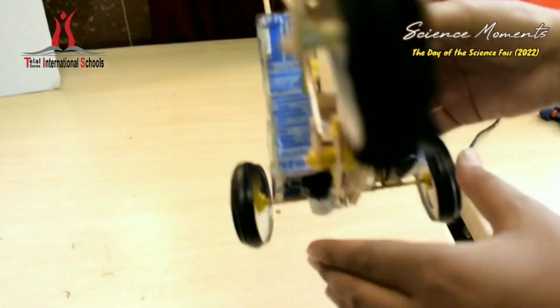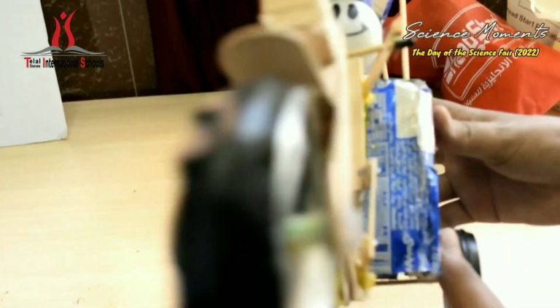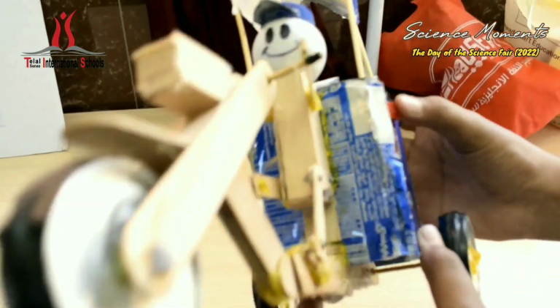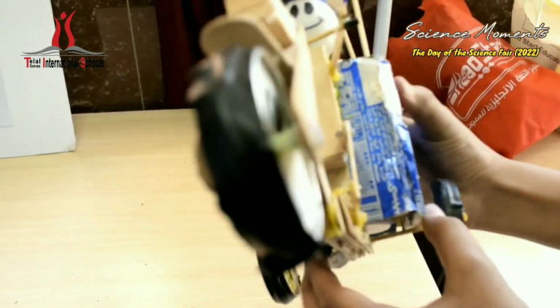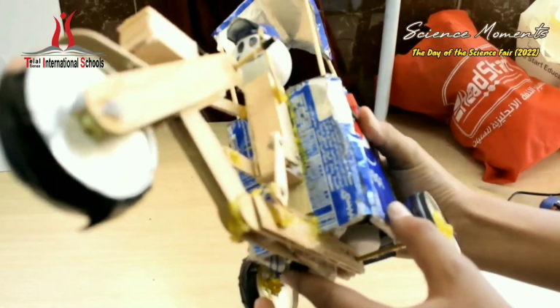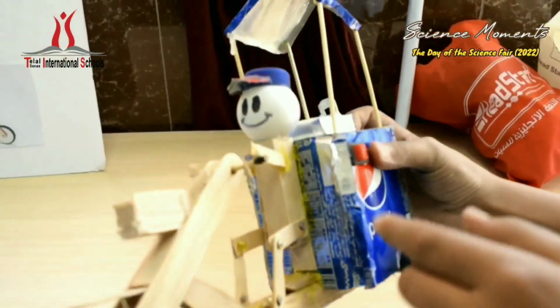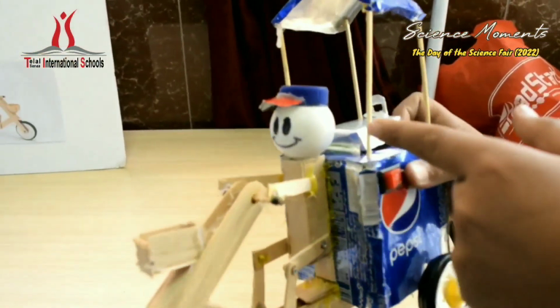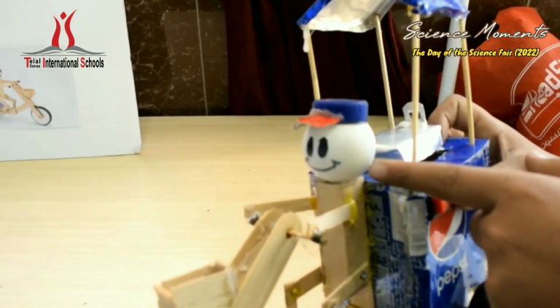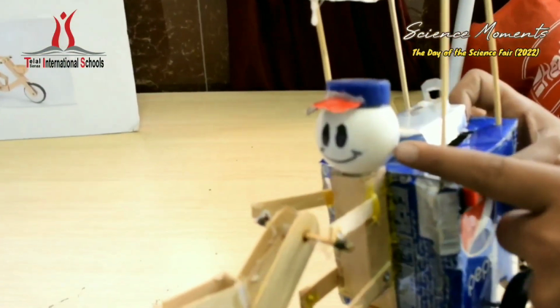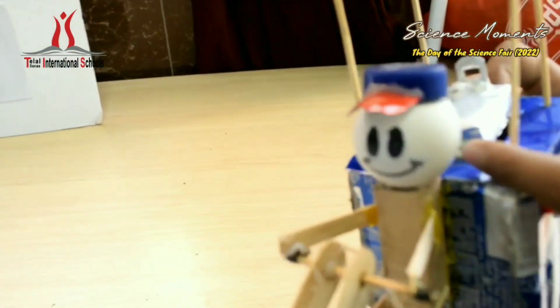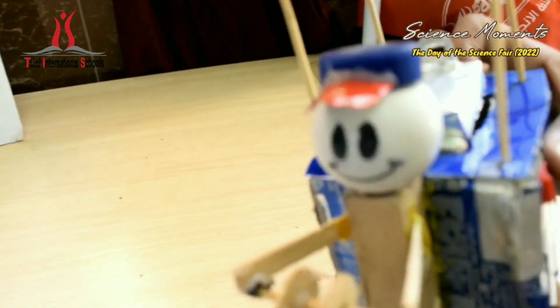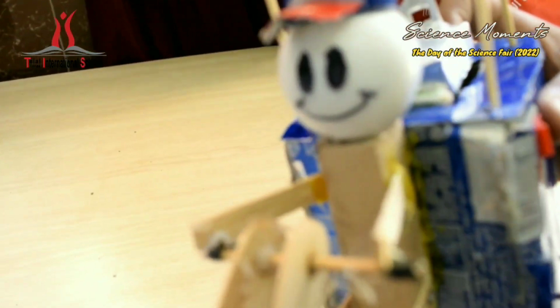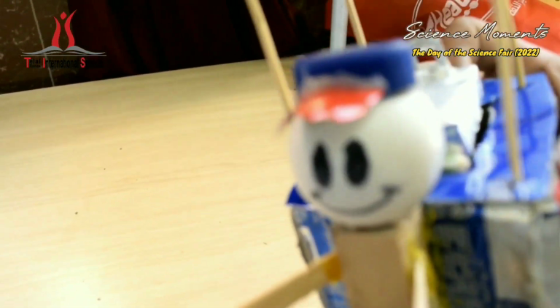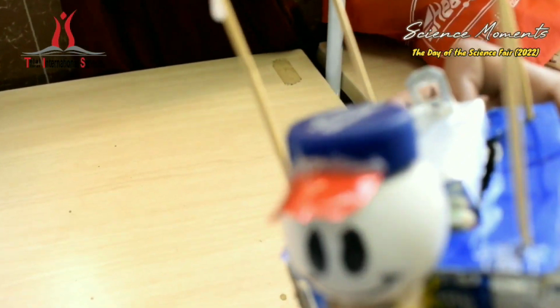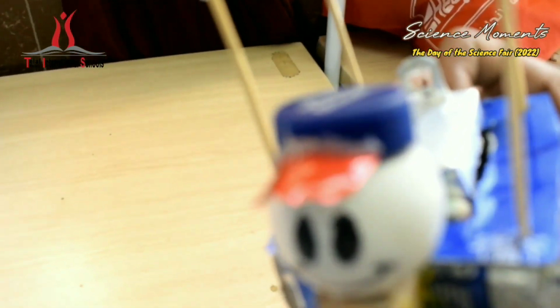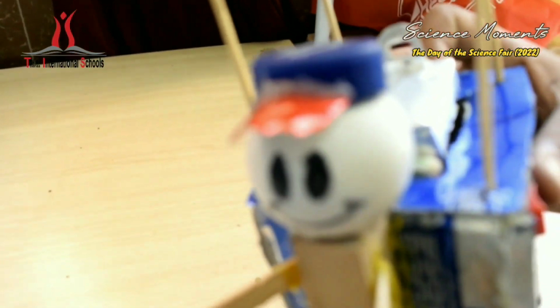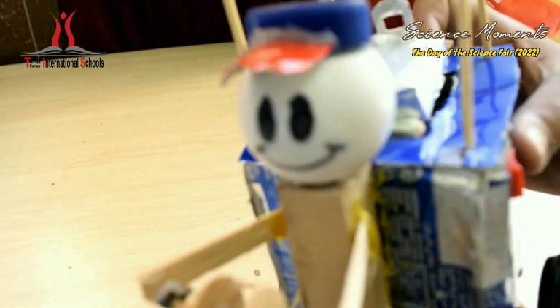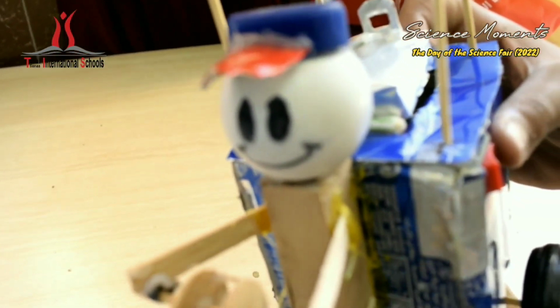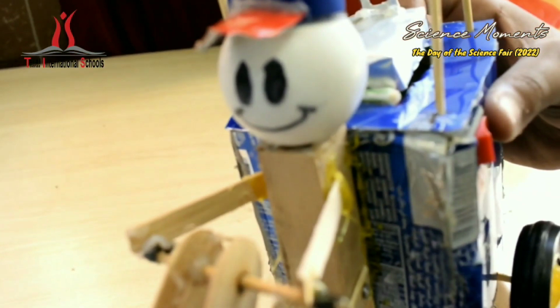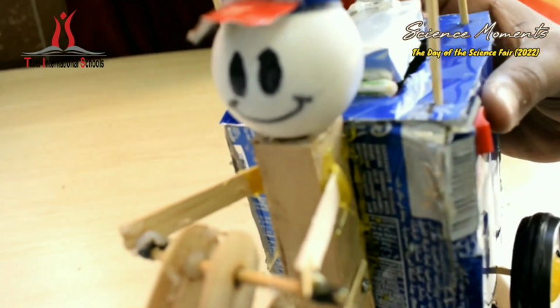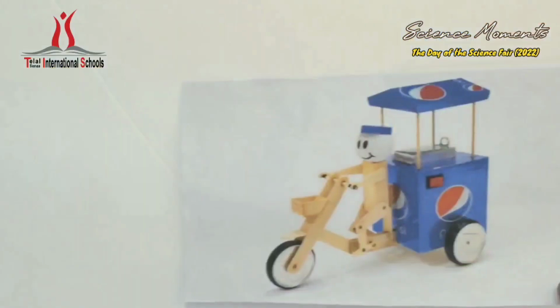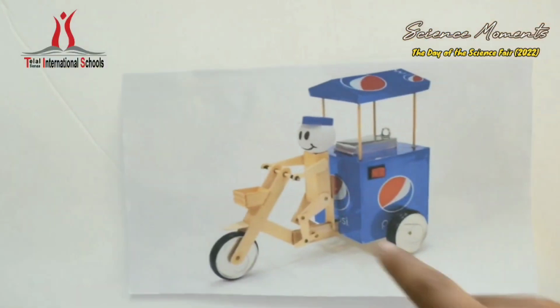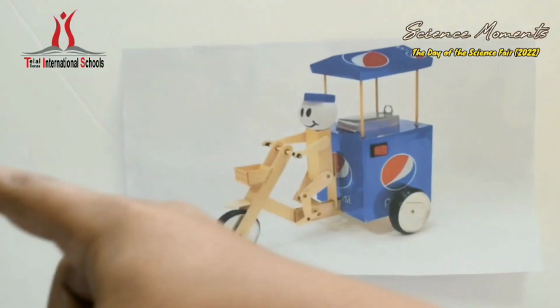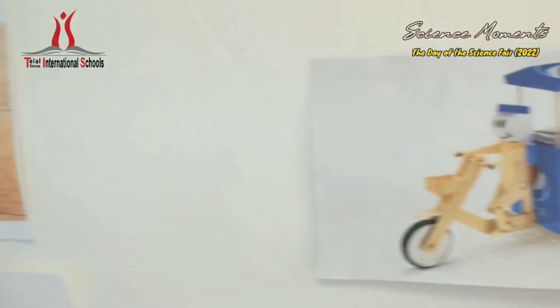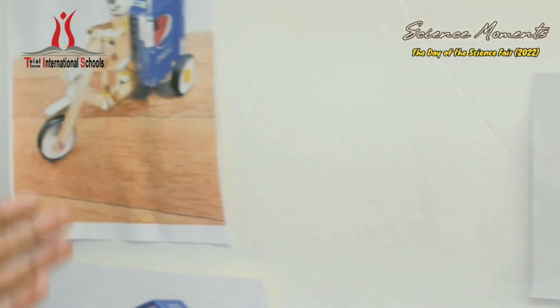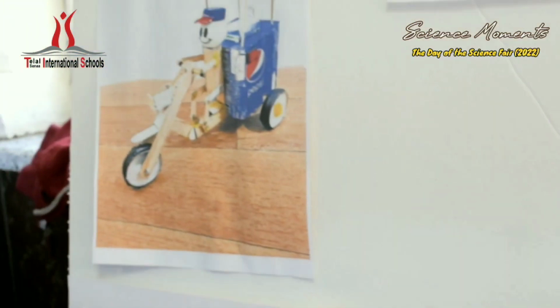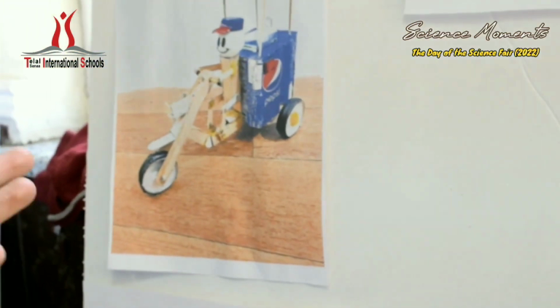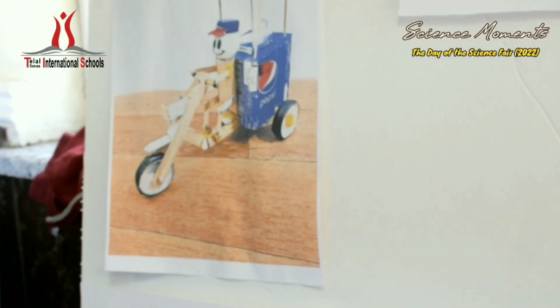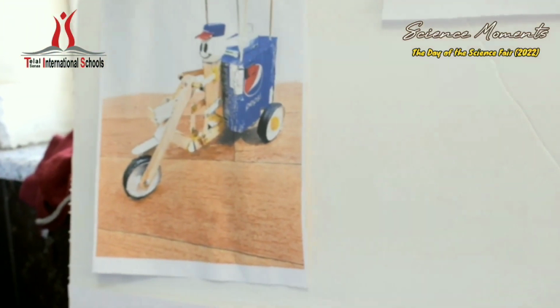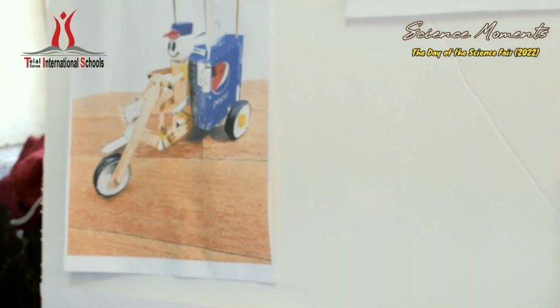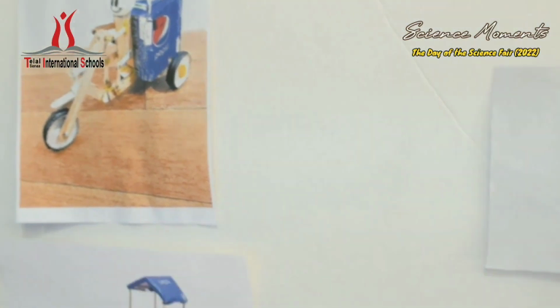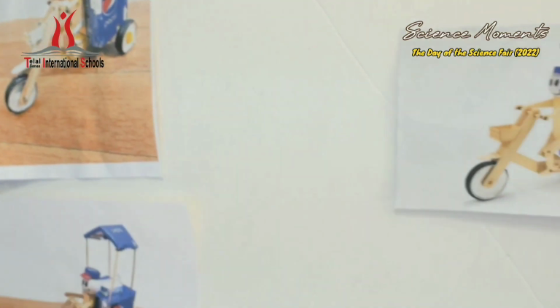The man figure, we made from a tennis ball and wooden sticks. We used YouTube for reference, and this is ours. Thank you.